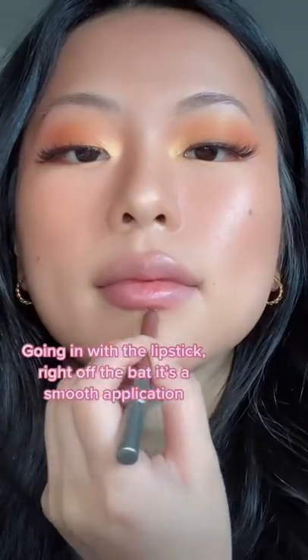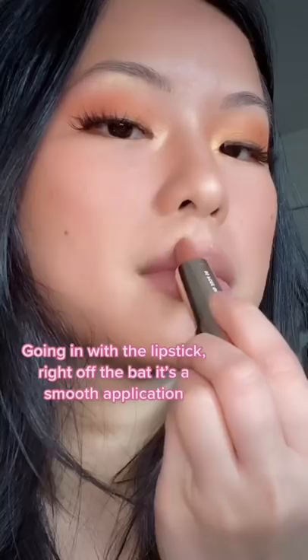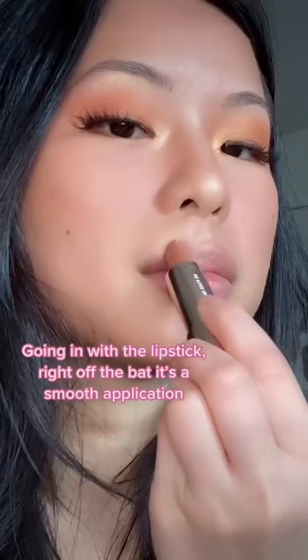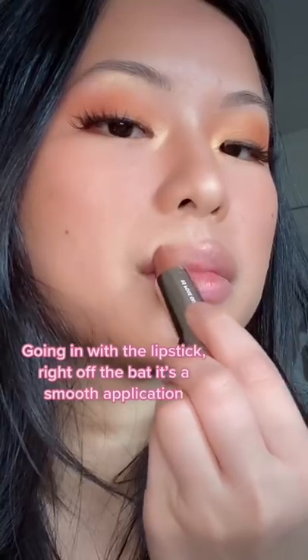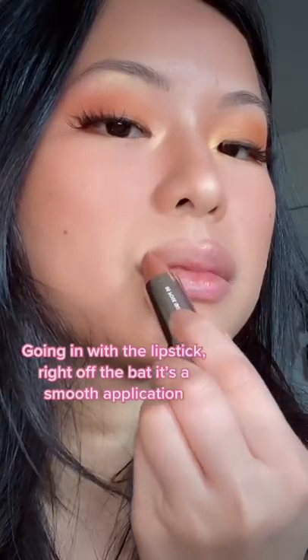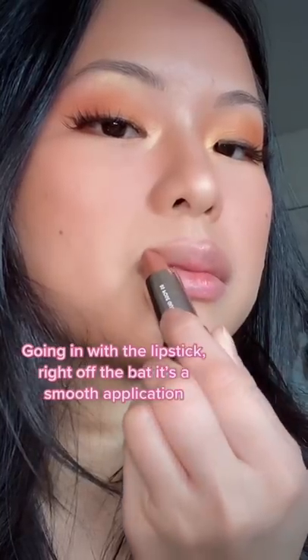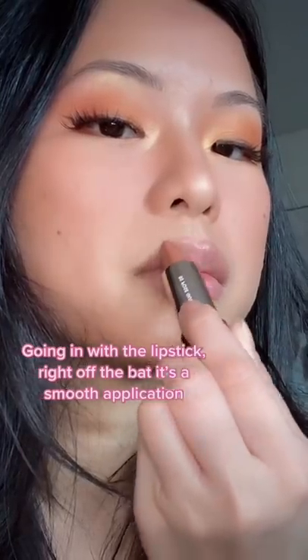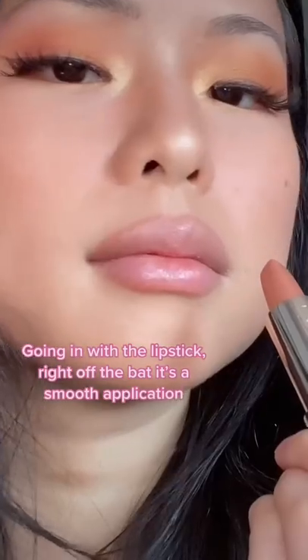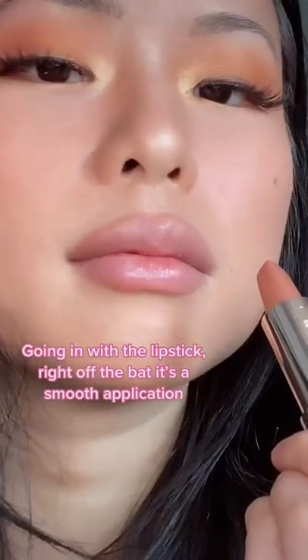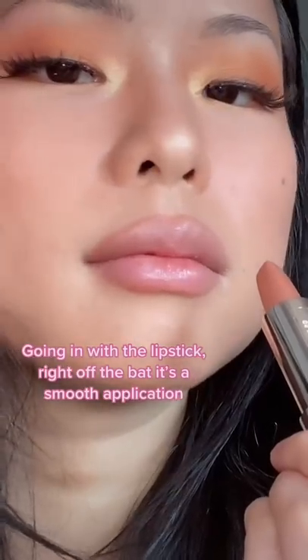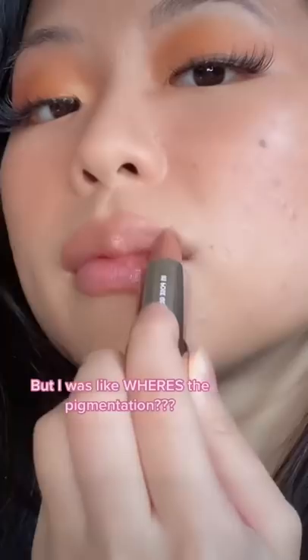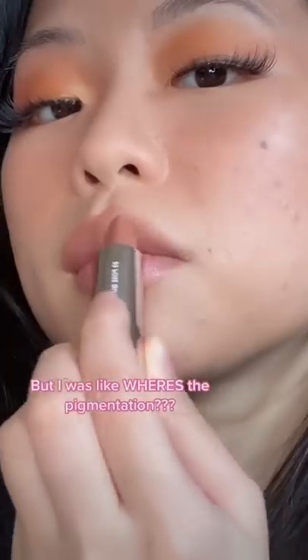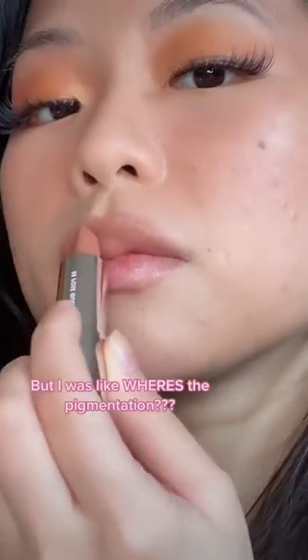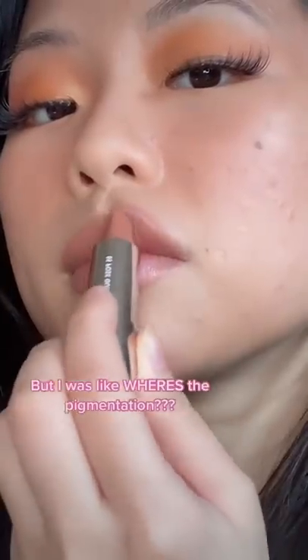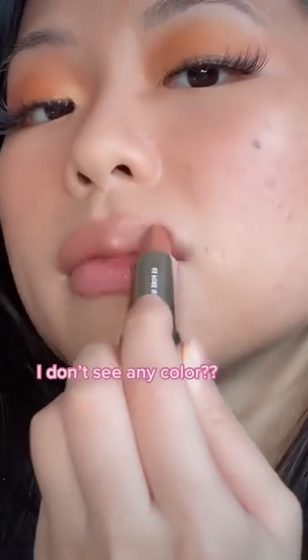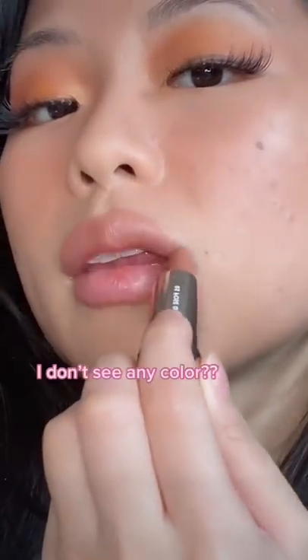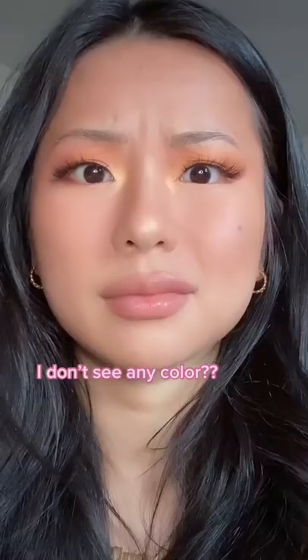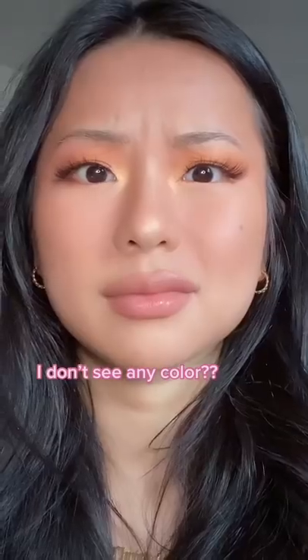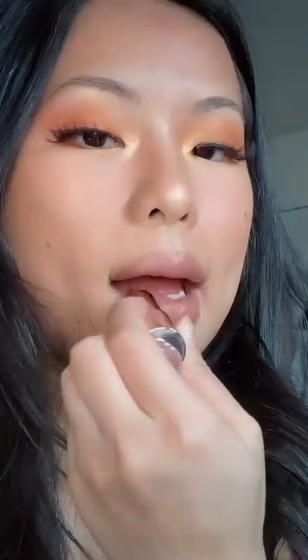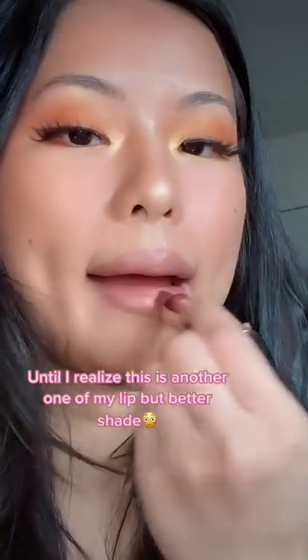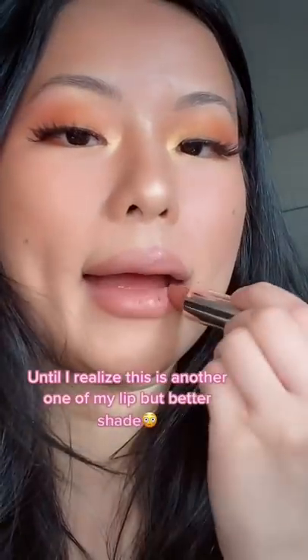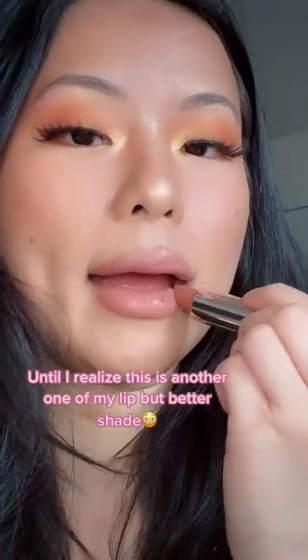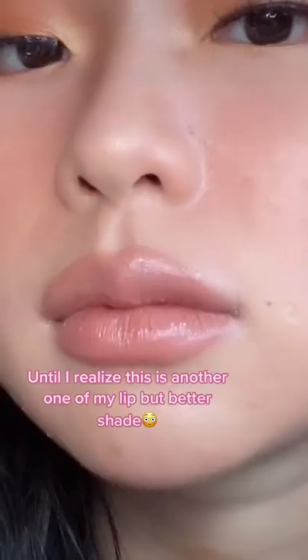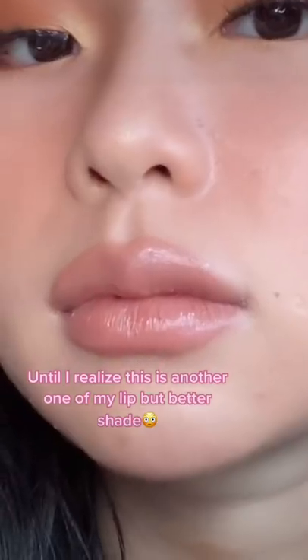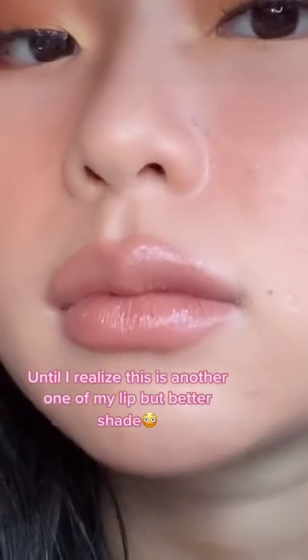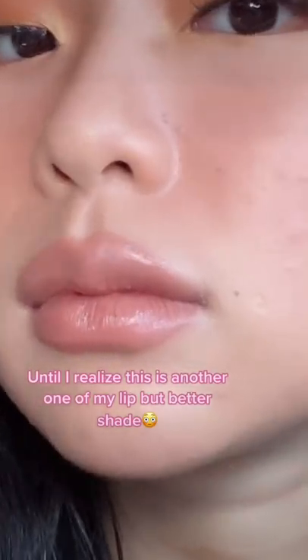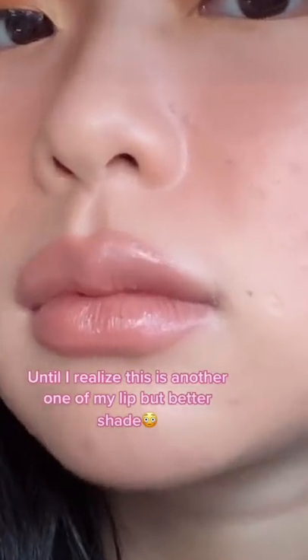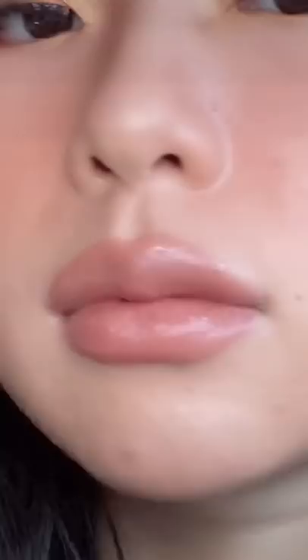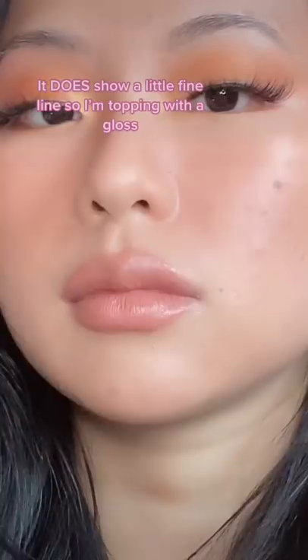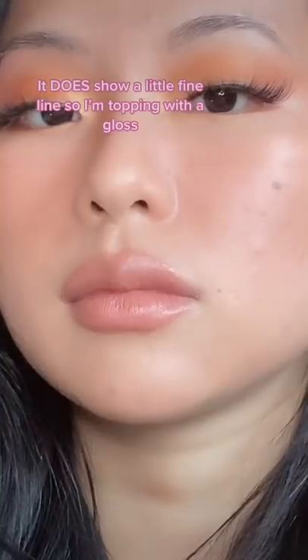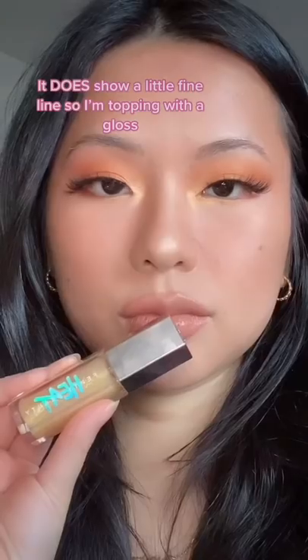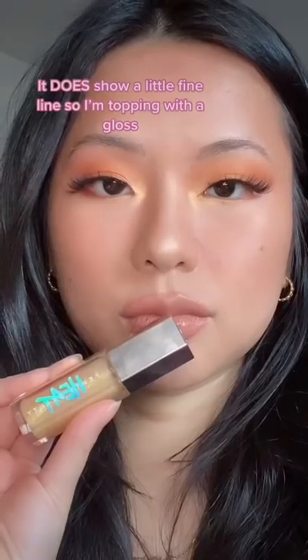Going in with the lipstick, right off the bat, it's so easy to glide on. But I was like, where's the pigmentation? I don't see any color. Until I realized — is this another one of those 'my lips but better' colors? It does show your fine lines.